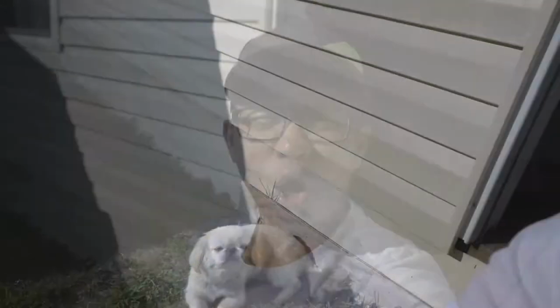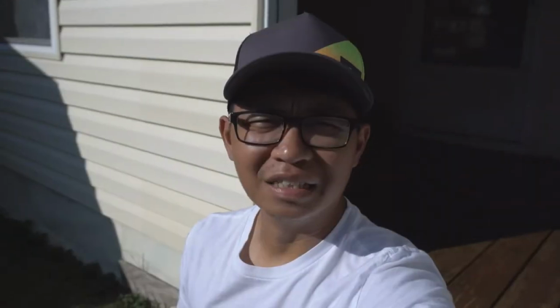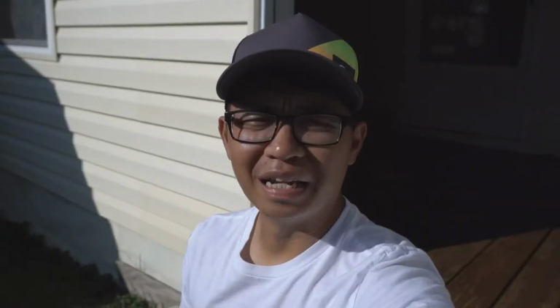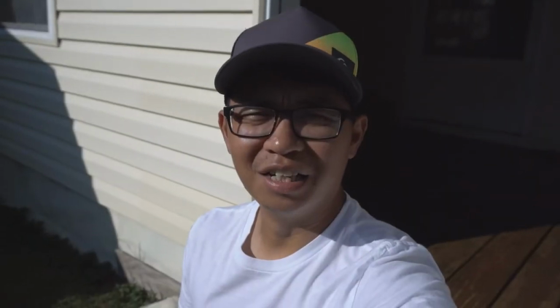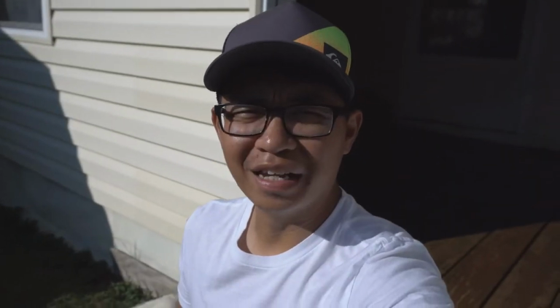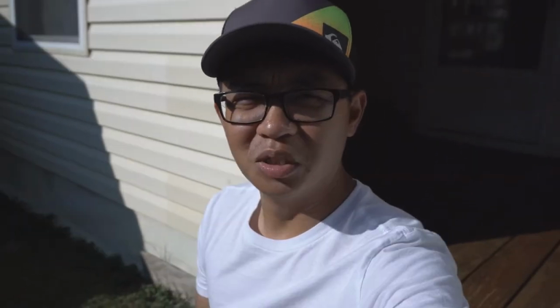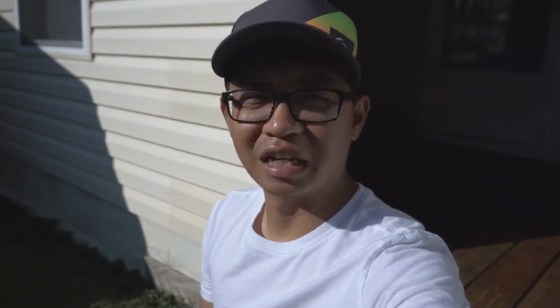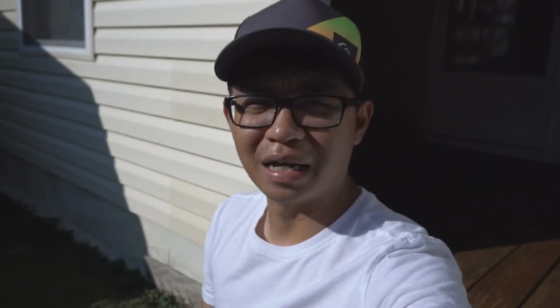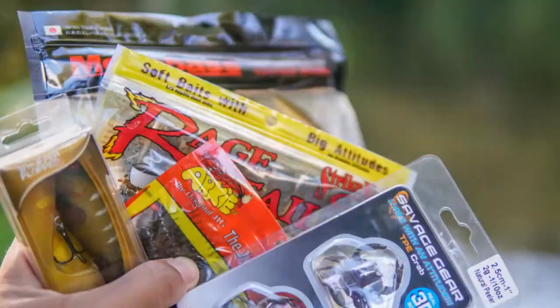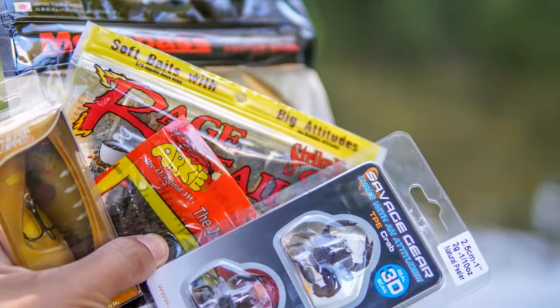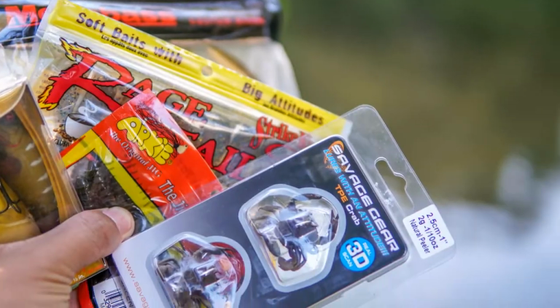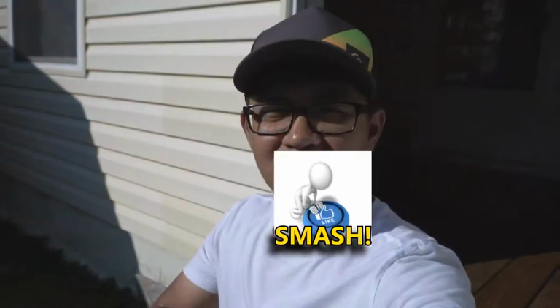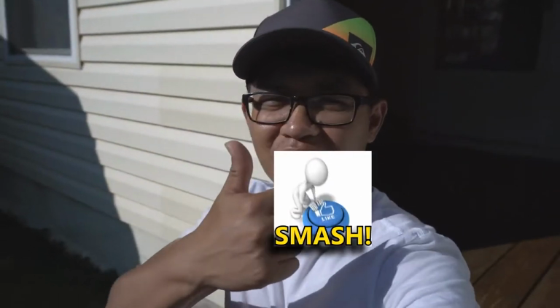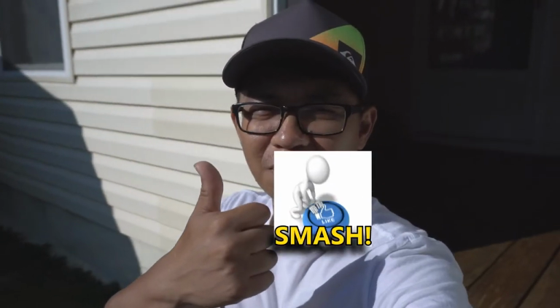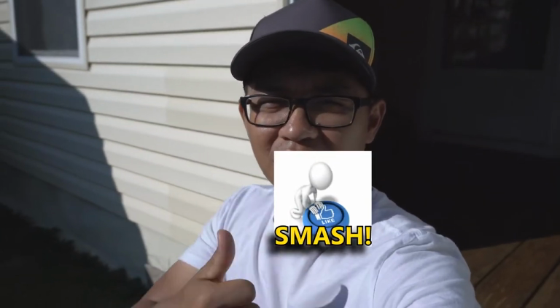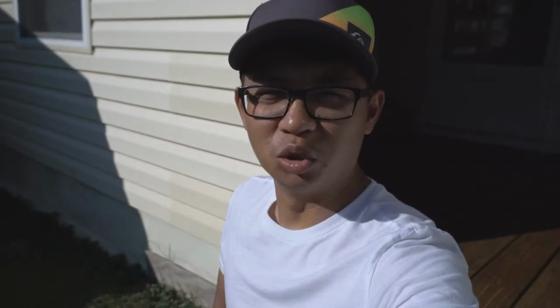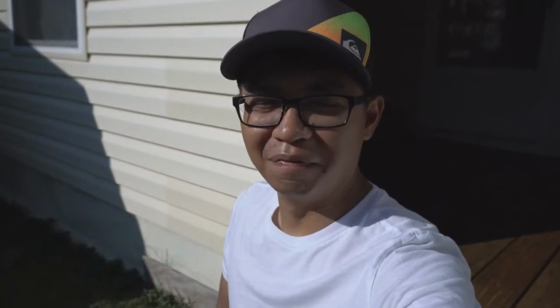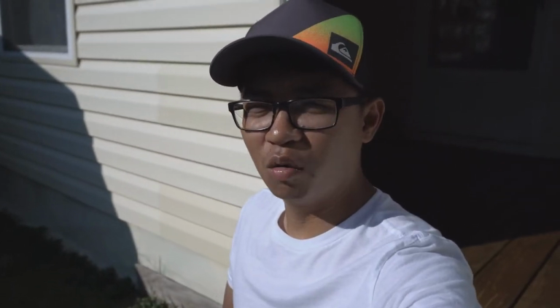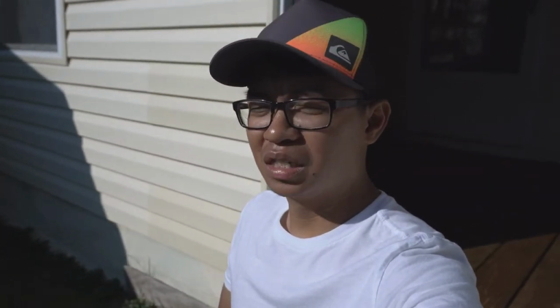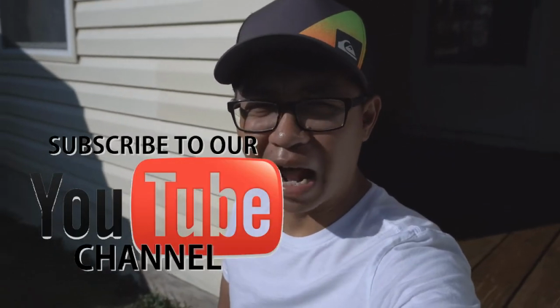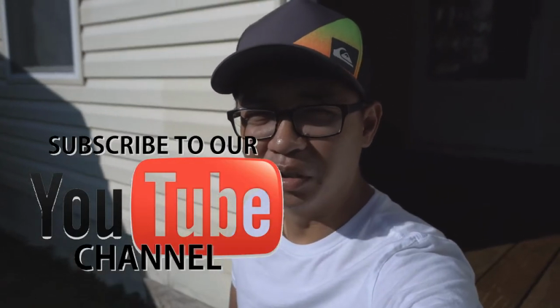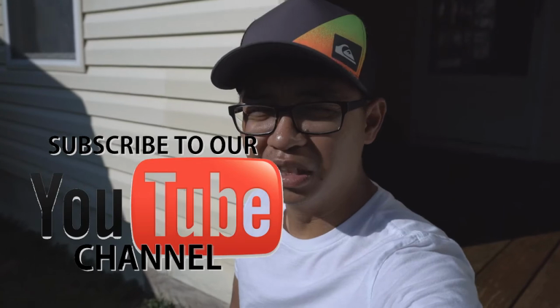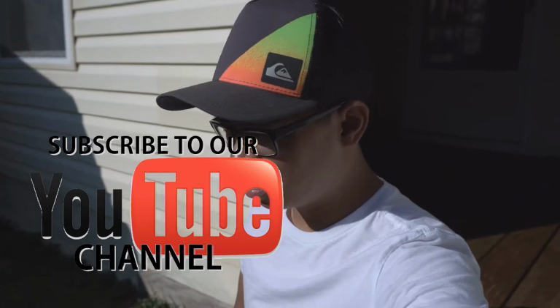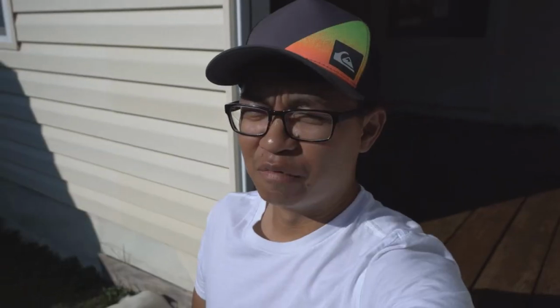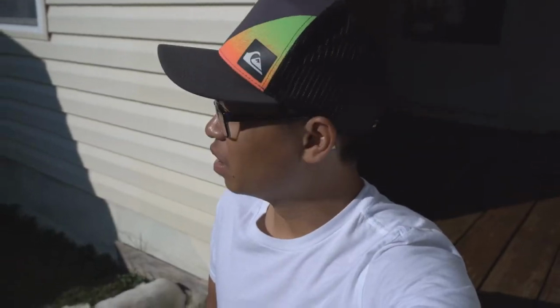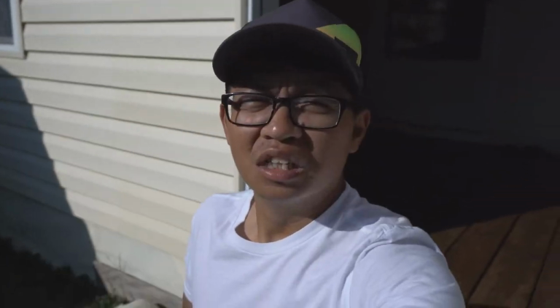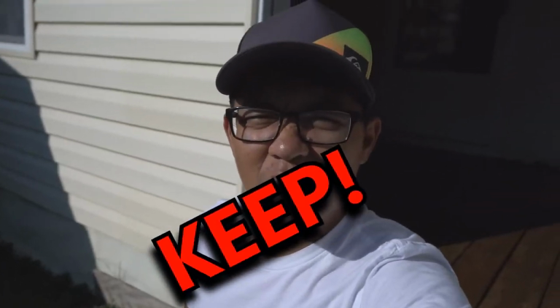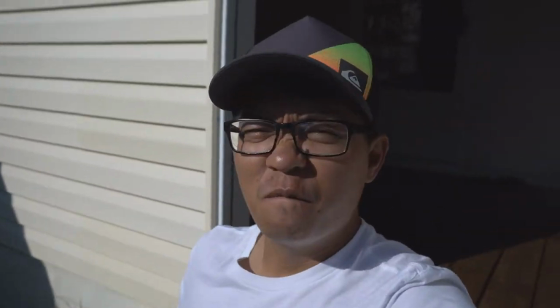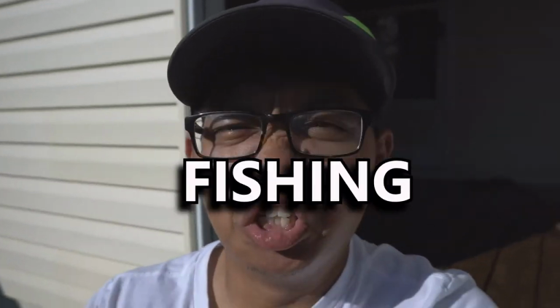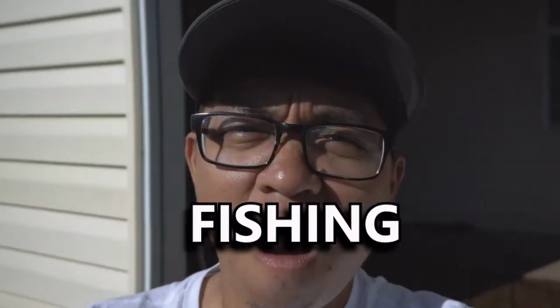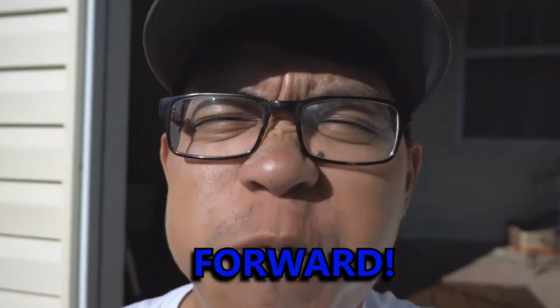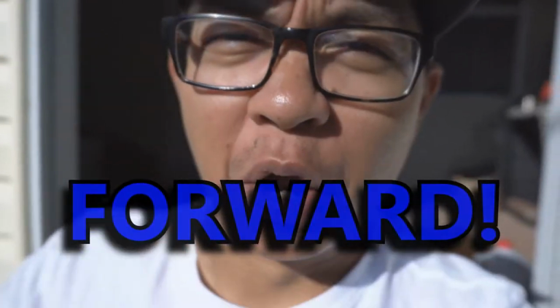Hope you guys enjoyed that nice little edit. Be sure to check out my giveaway video. Smash the like button if you enjoyed the video. Subscribe if you're new to the channel. And remember, keep fishing forward.